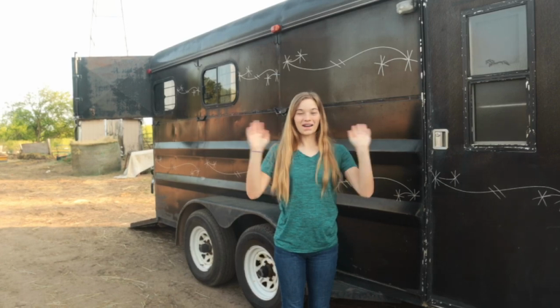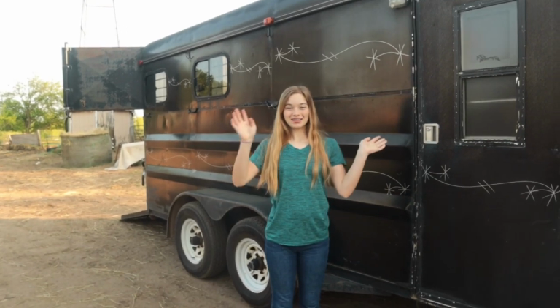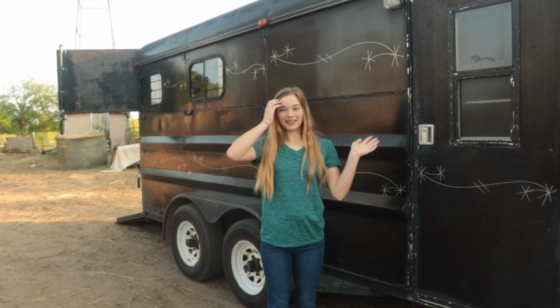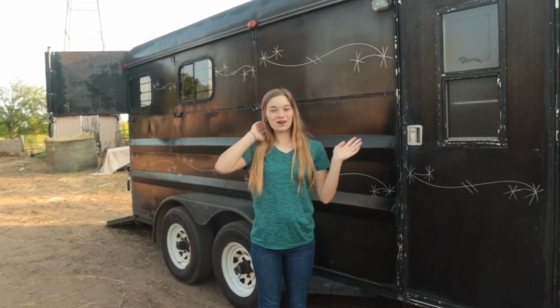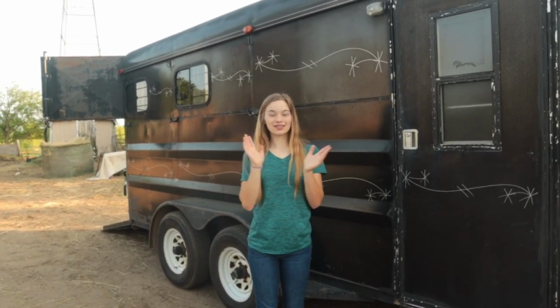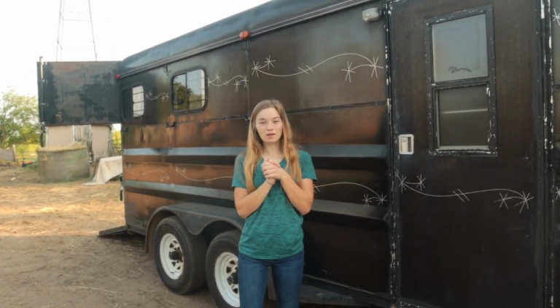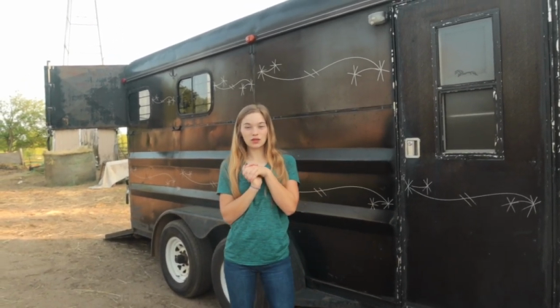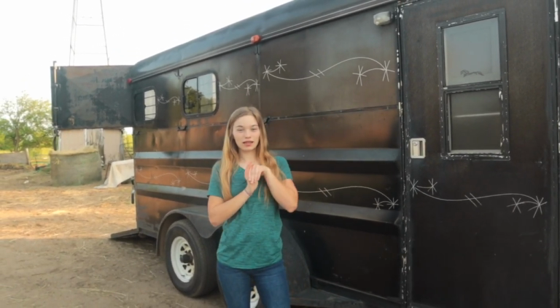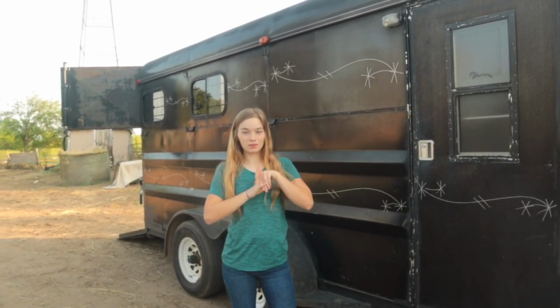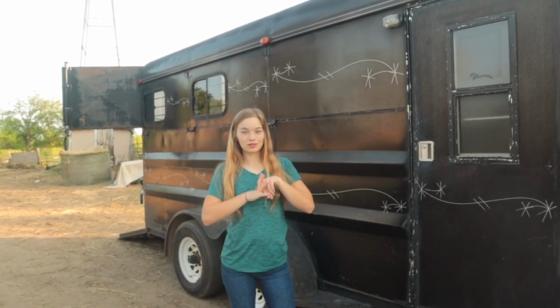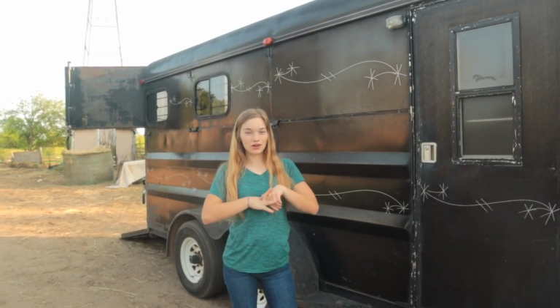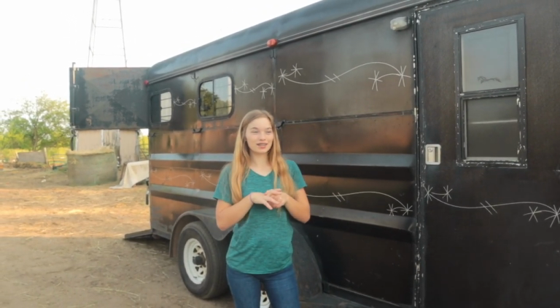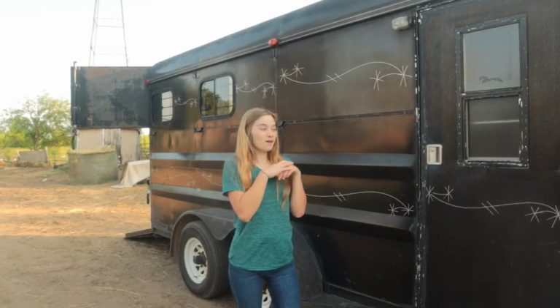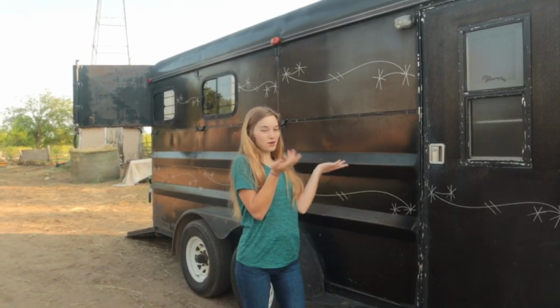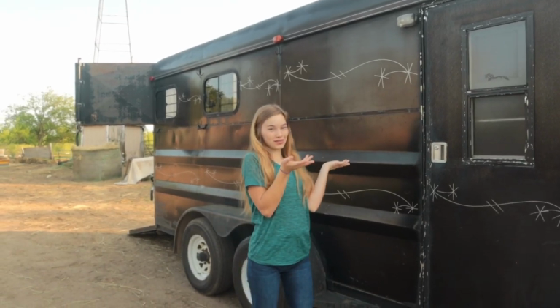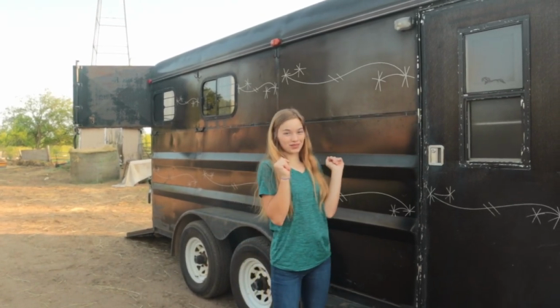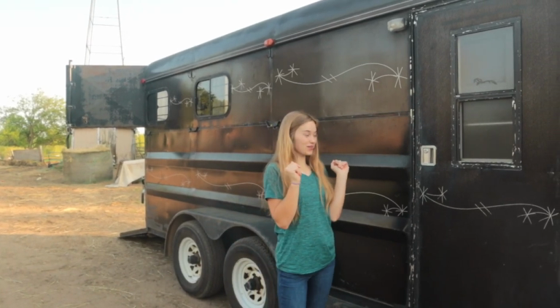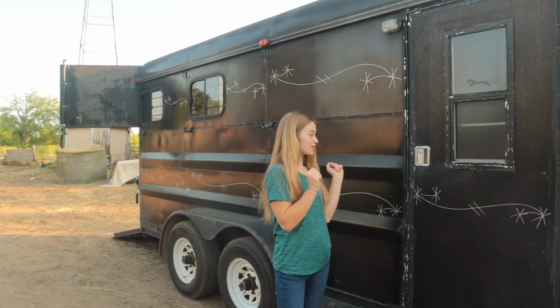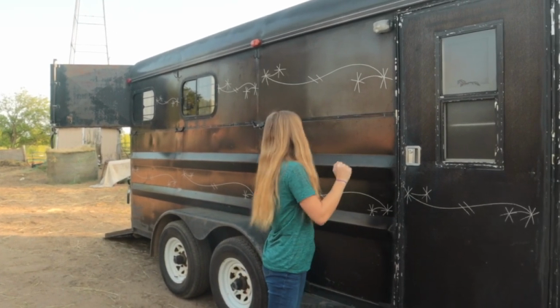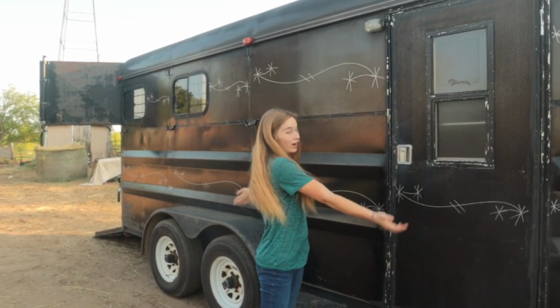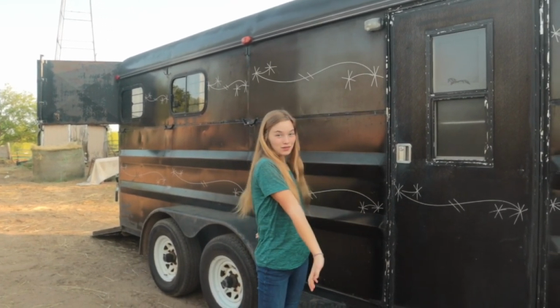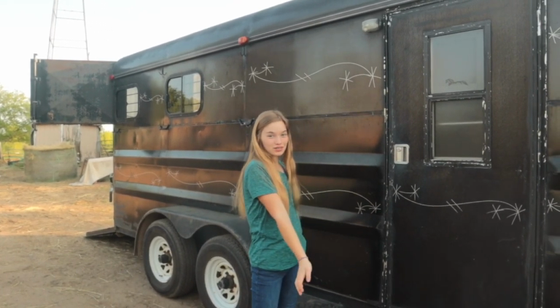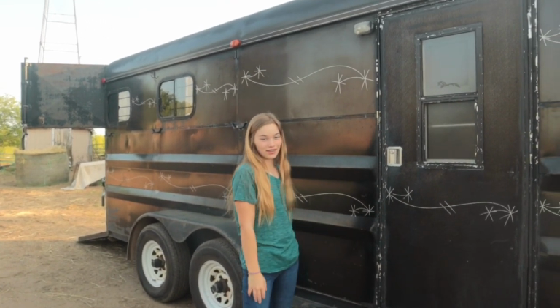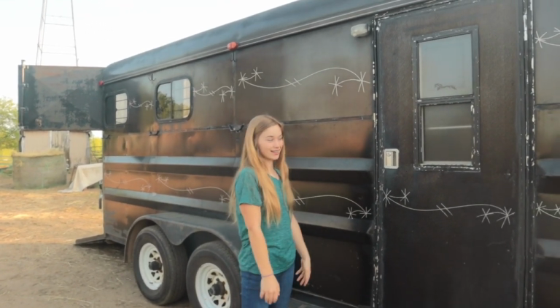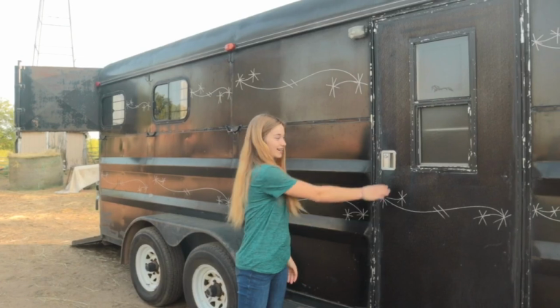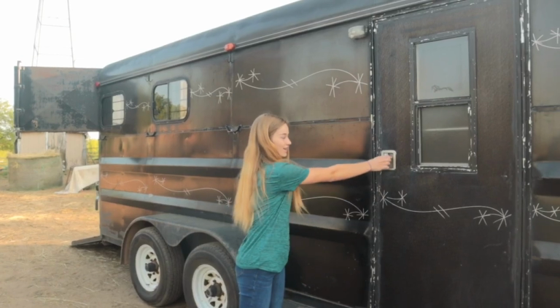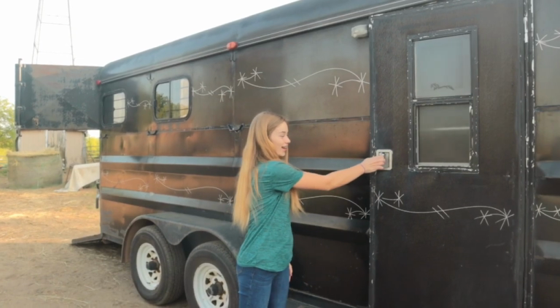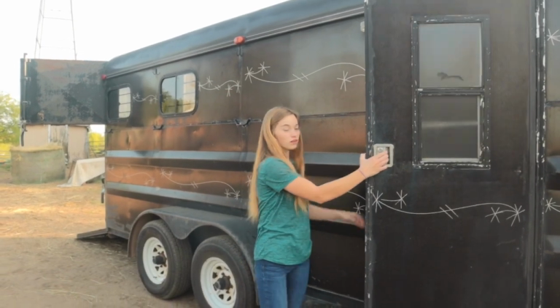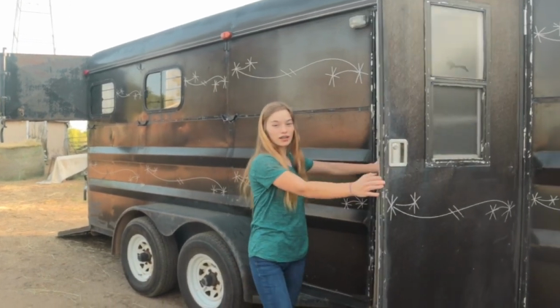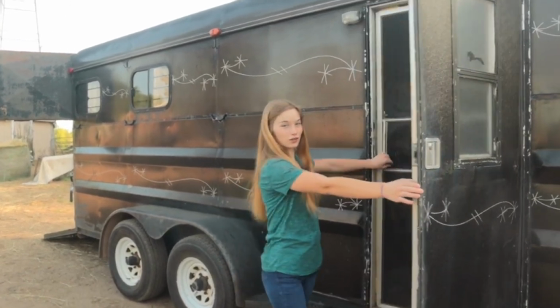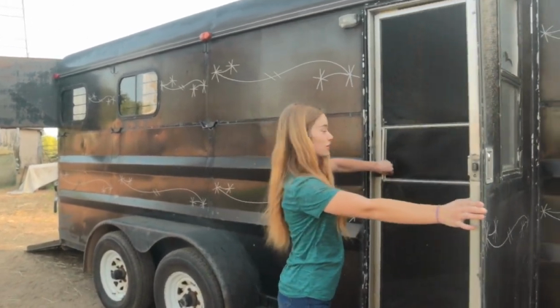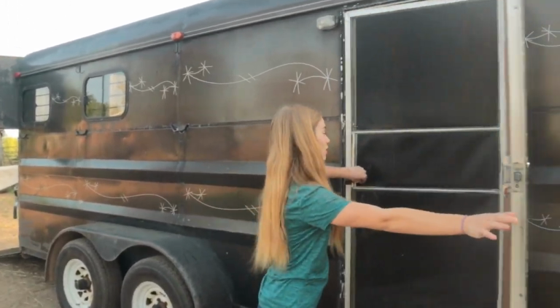So this is what happens when you allow me and Miguel to go to an auction and come home with some new little toys. I got a new horse trailer, like I said in the title, and I'm going to give you guys a little tour of it.